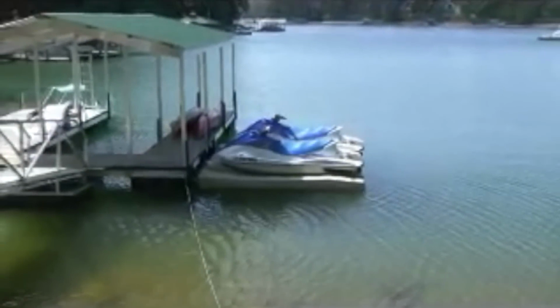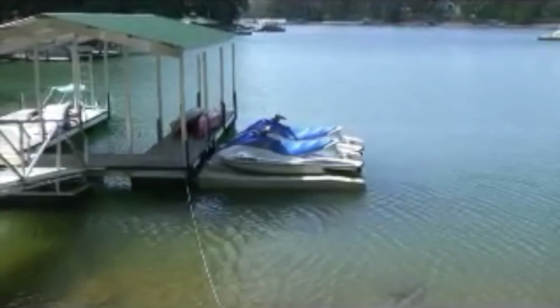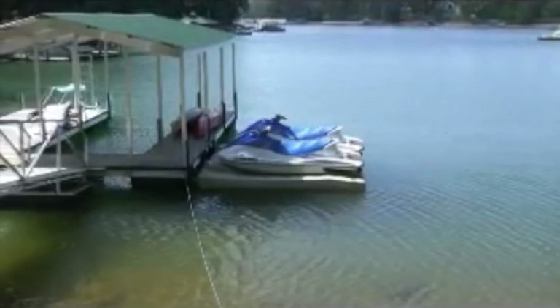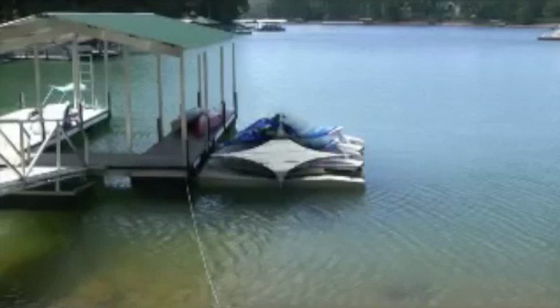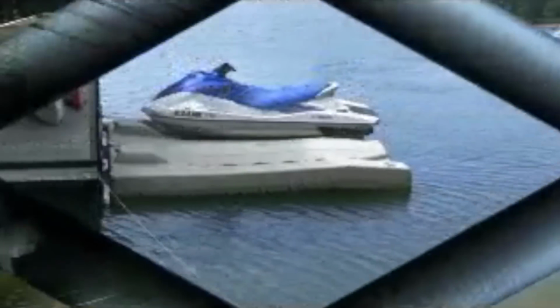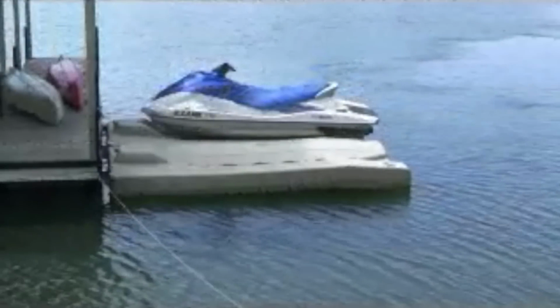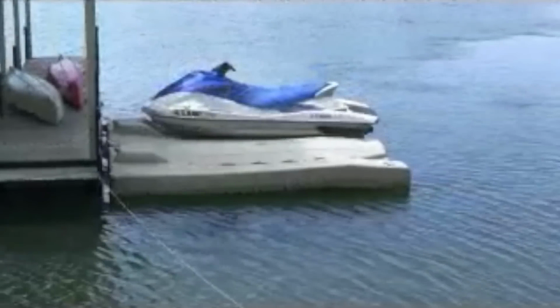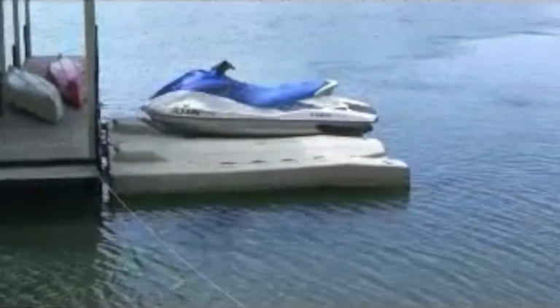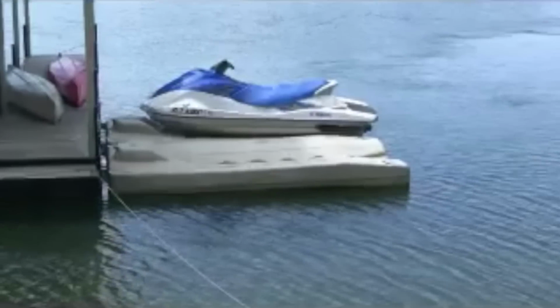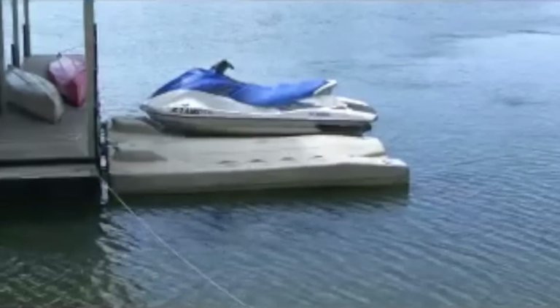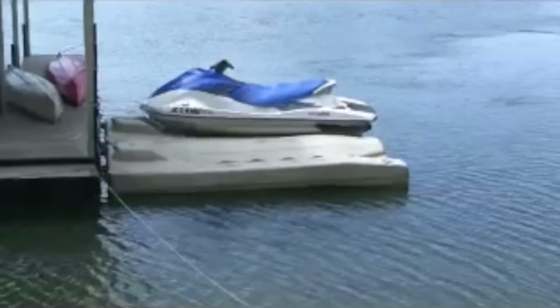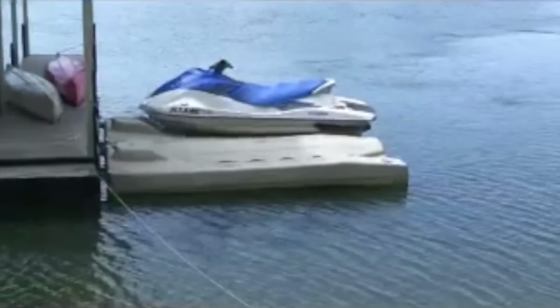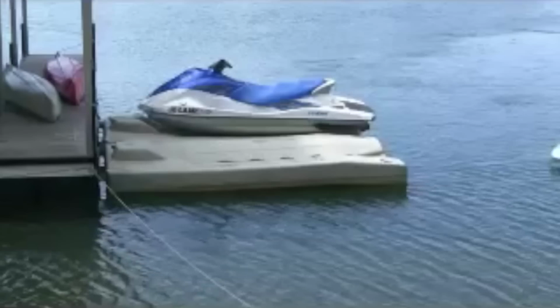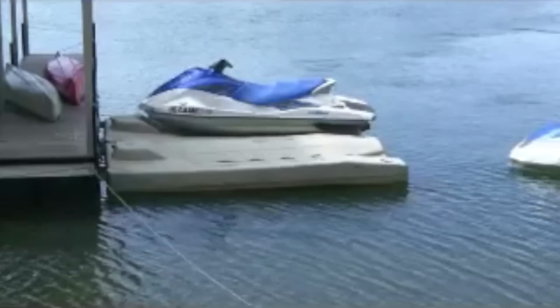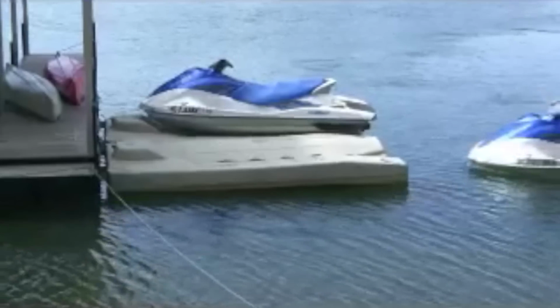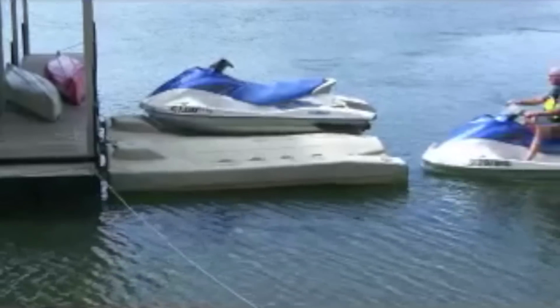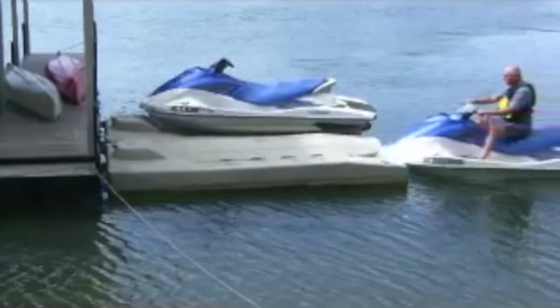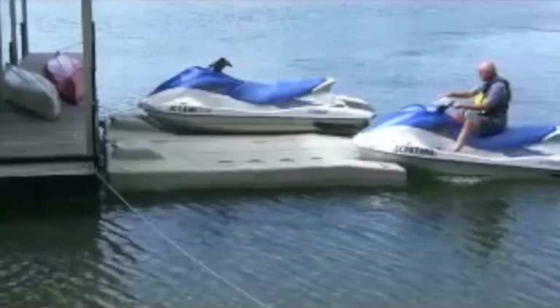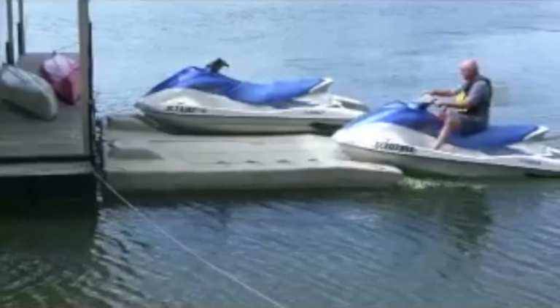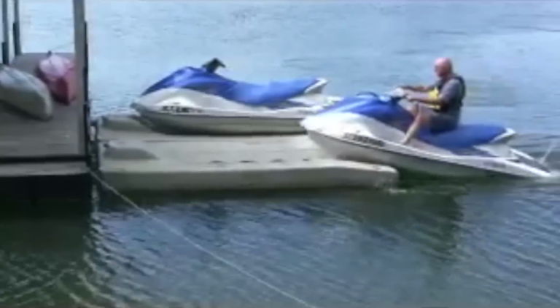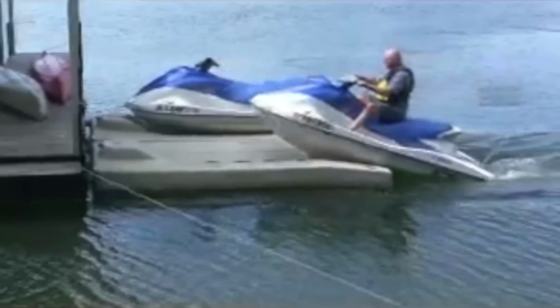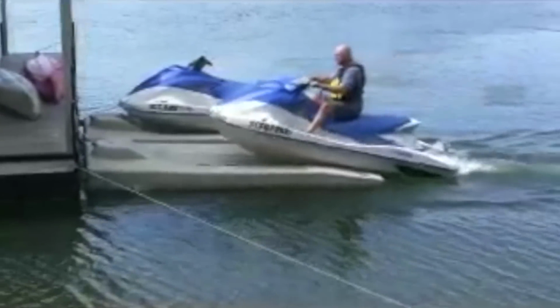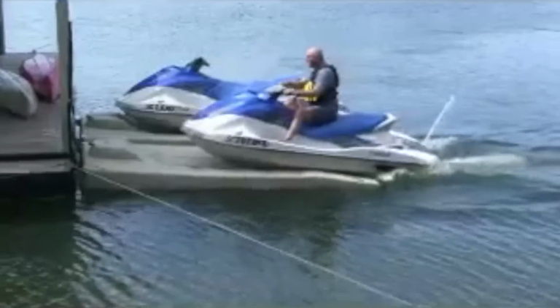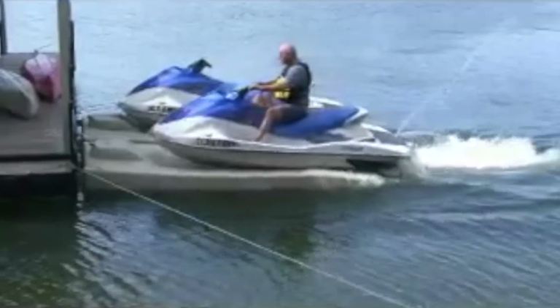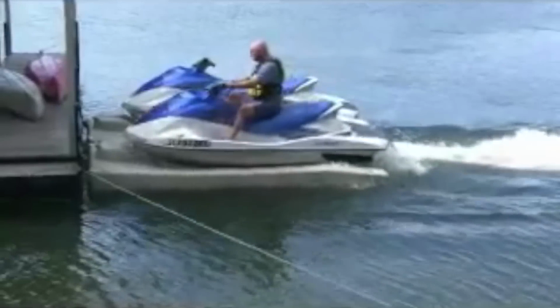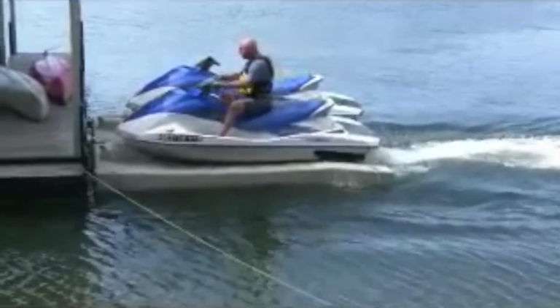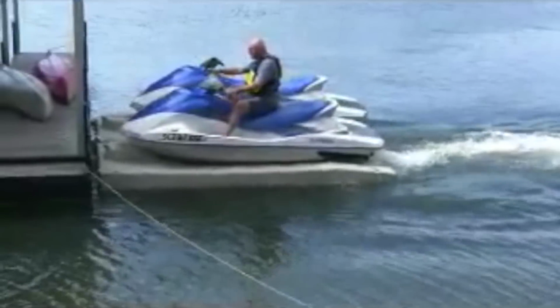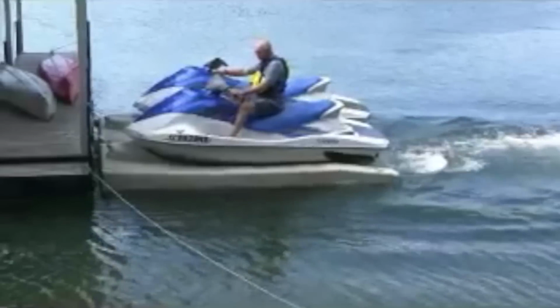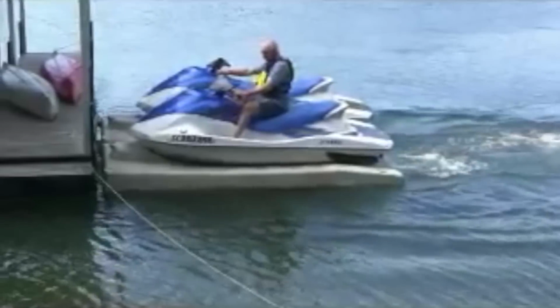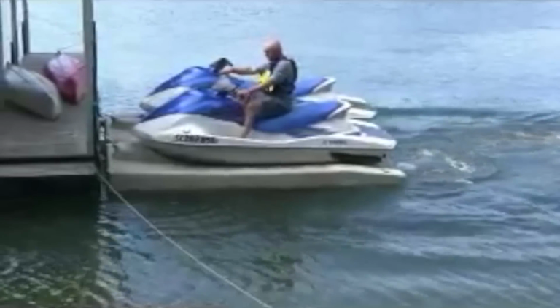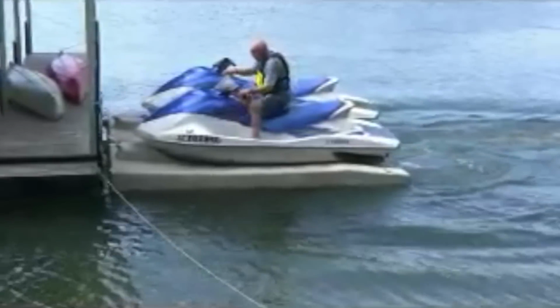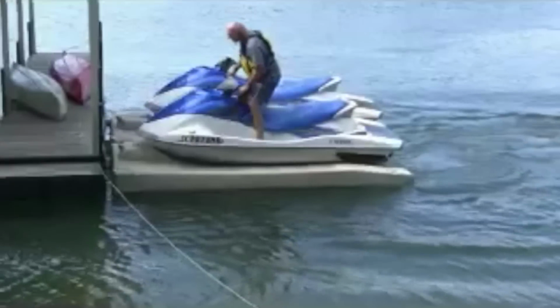These rotationally molded, foam-filled personal watercraft lifts require no electricity for operation. To load, the driver simply lines up to the self-centering rollers, gives the watercraft a little bit of gas, and the rollers take over.